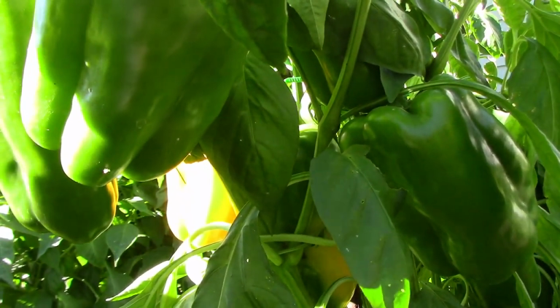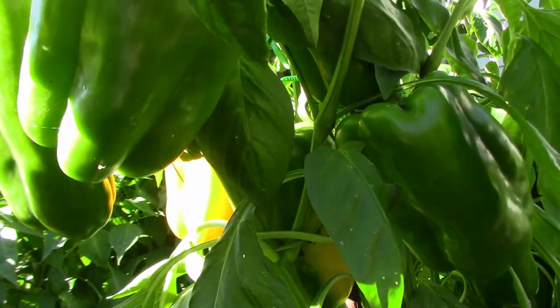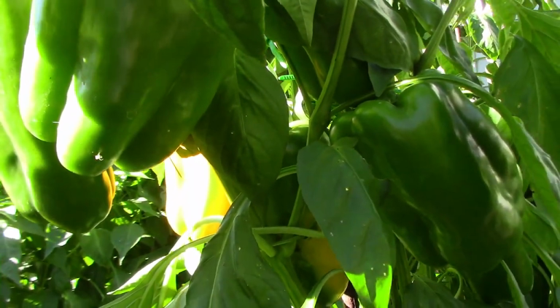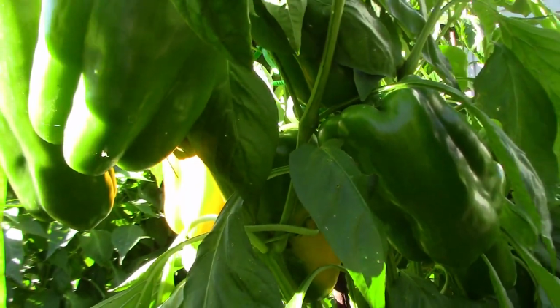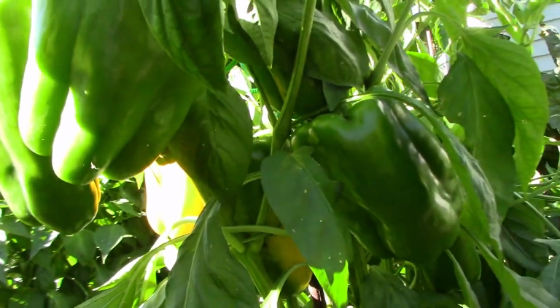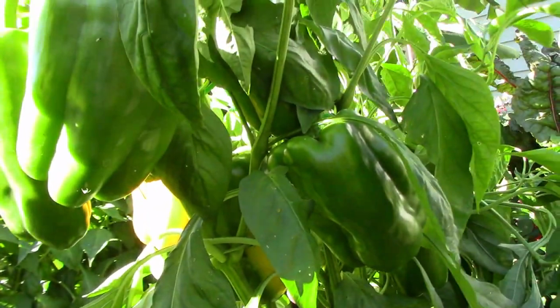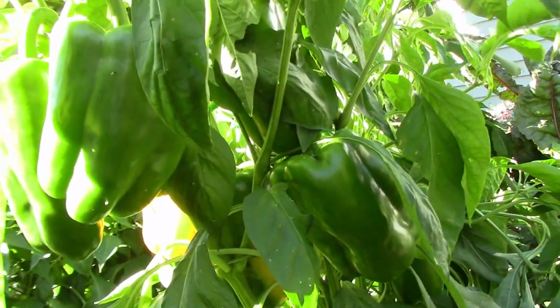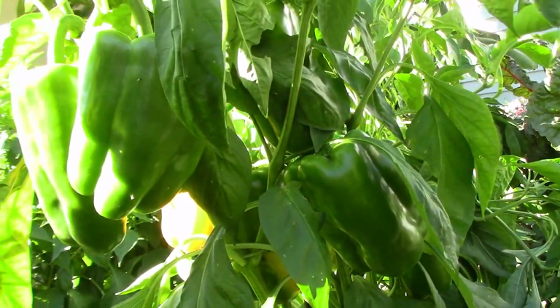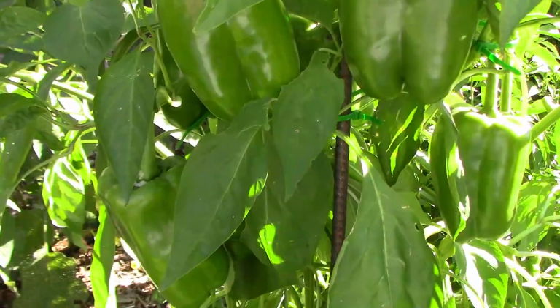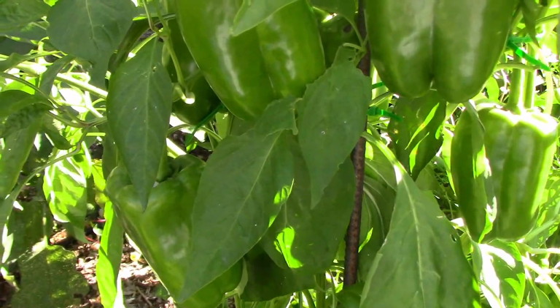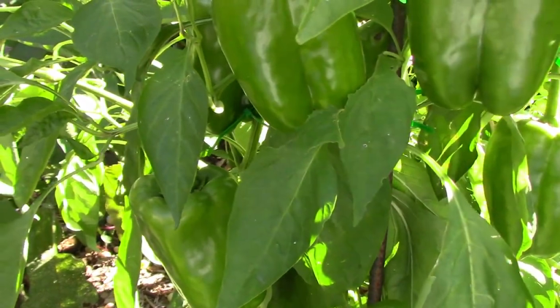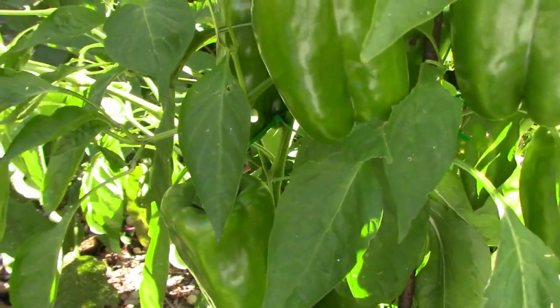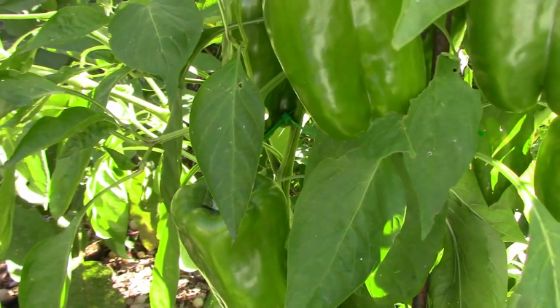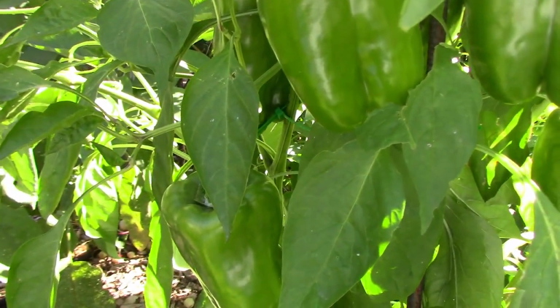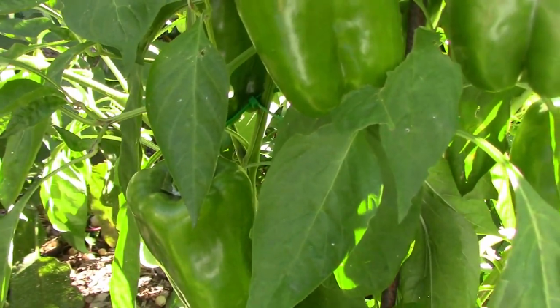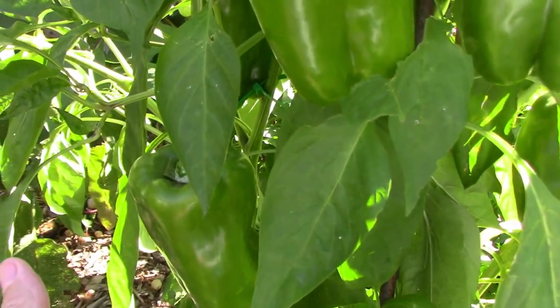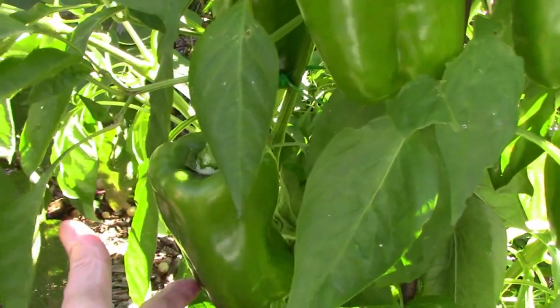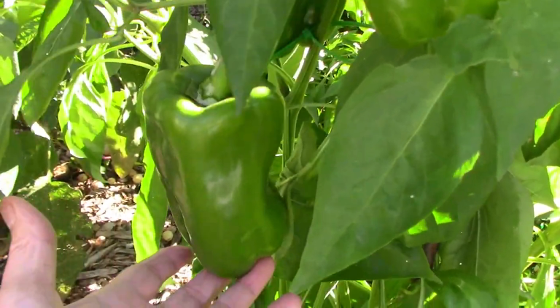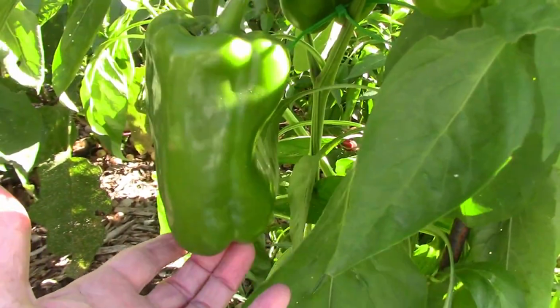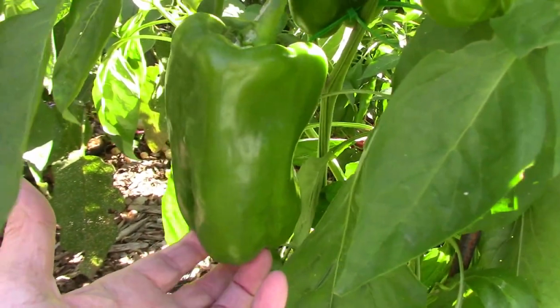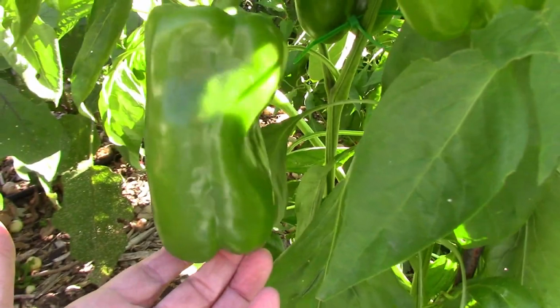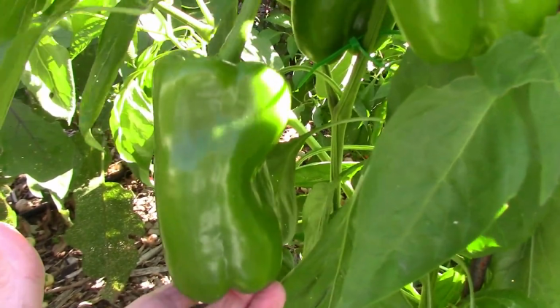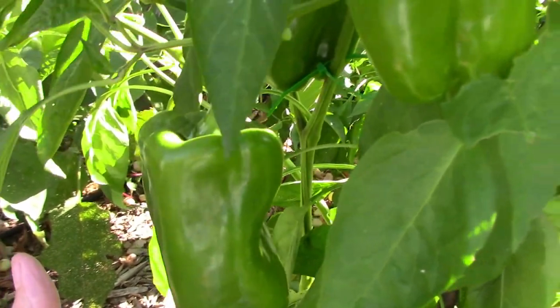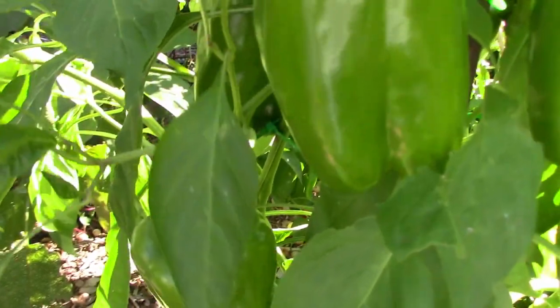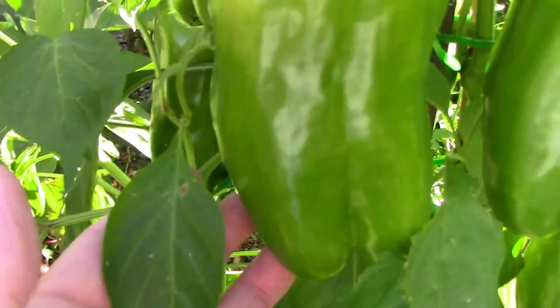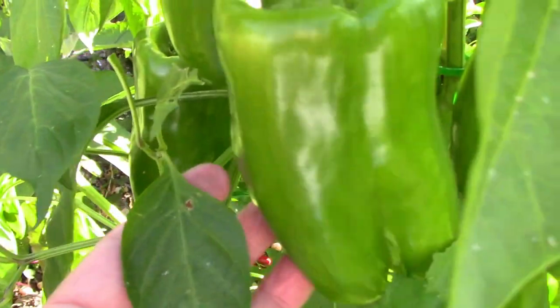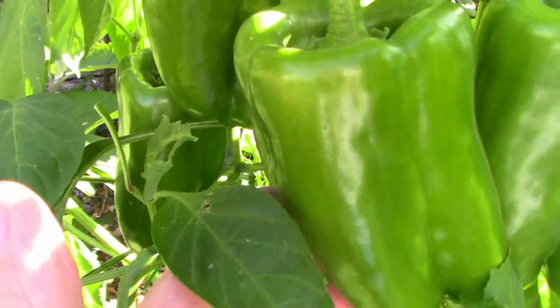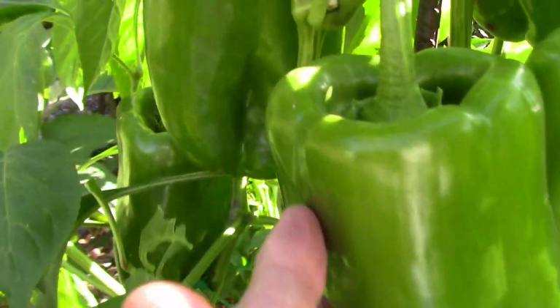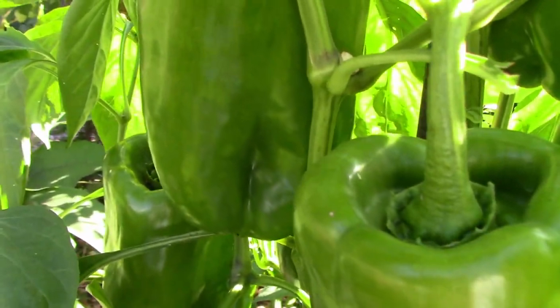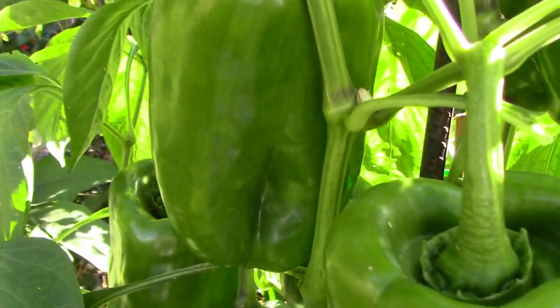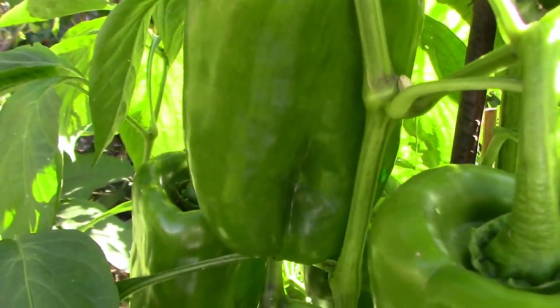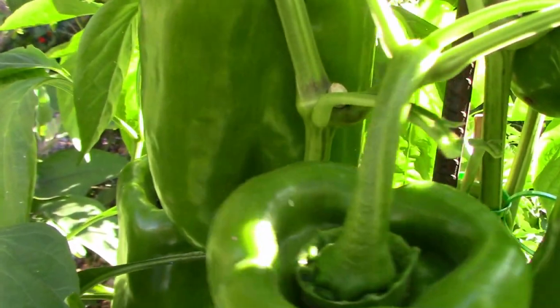We recently used some of these peppers for a stuffed pepper recipe and they worked great for that. Each pepper had very thick walls and was very meaty and tasted very good.